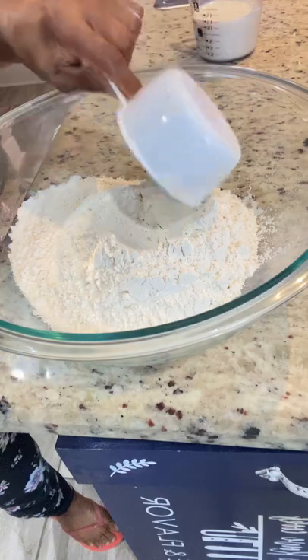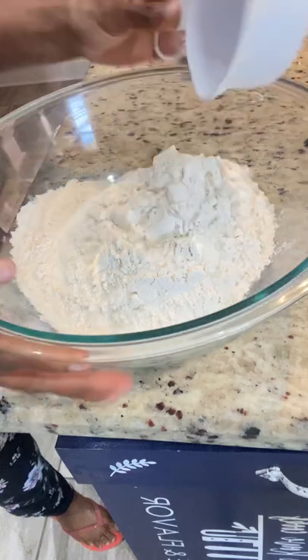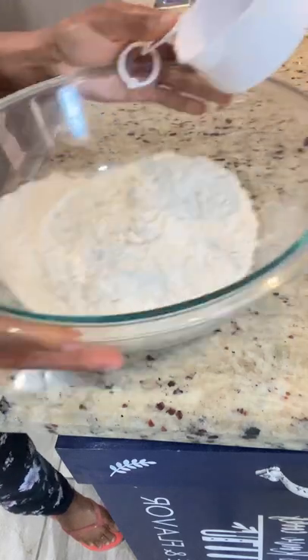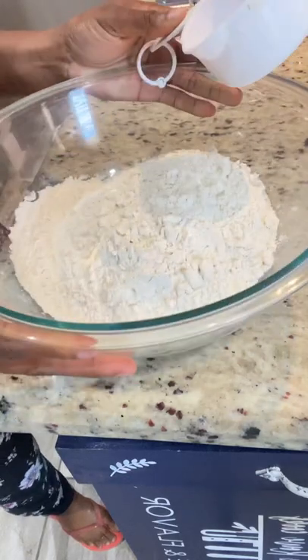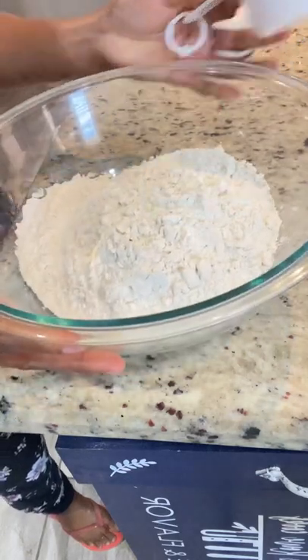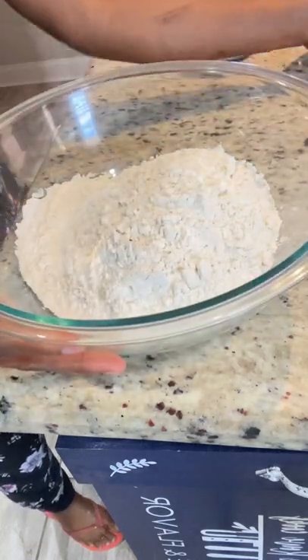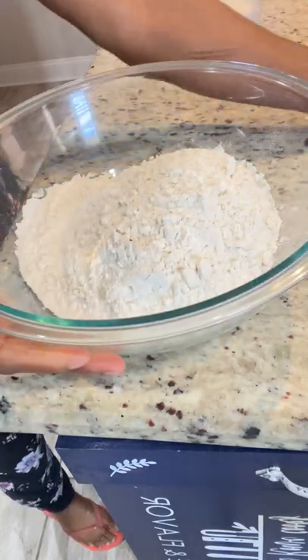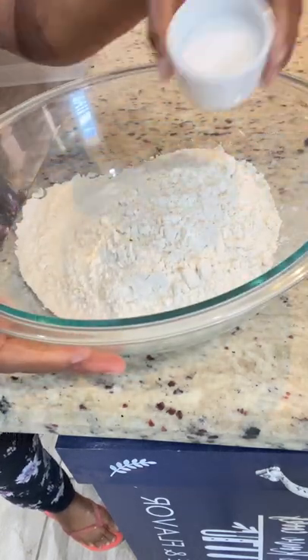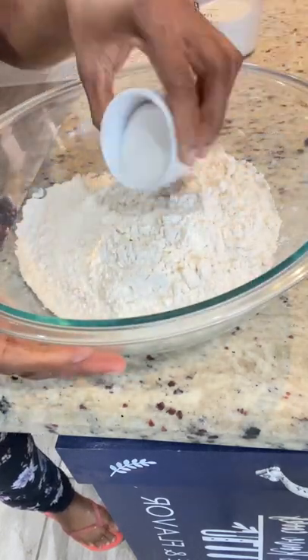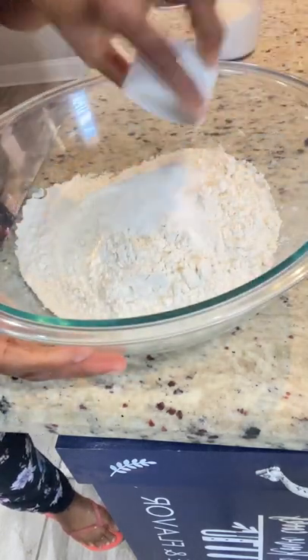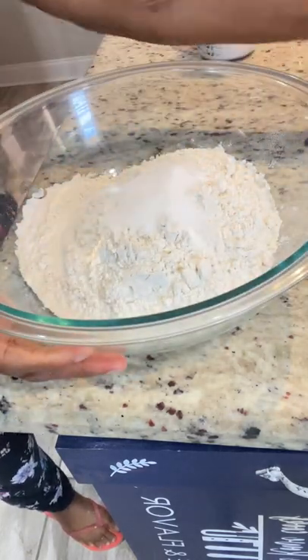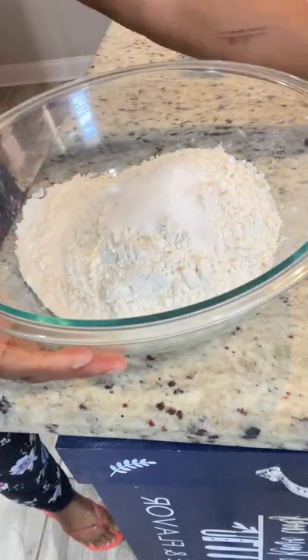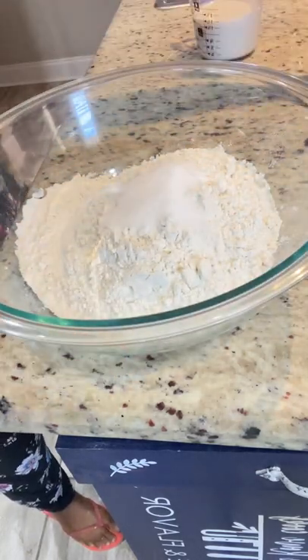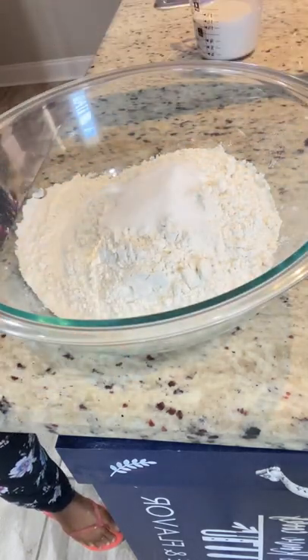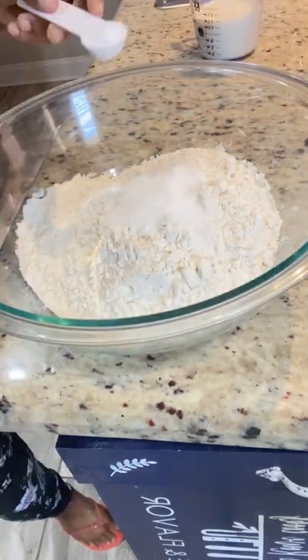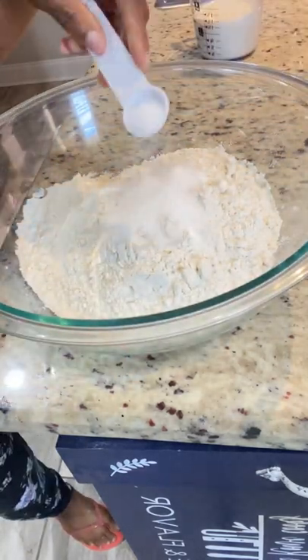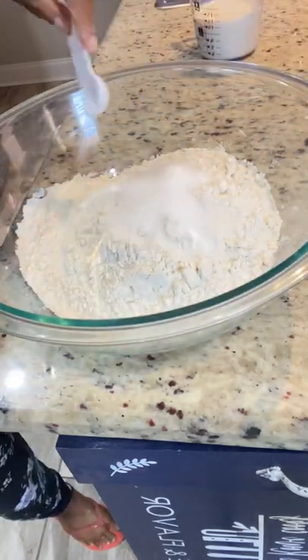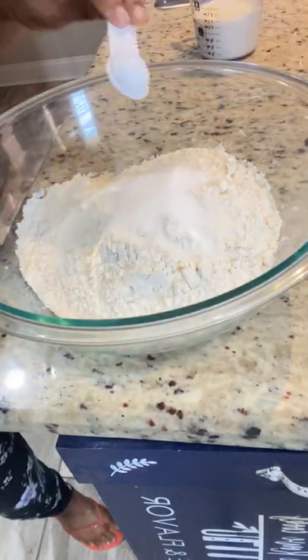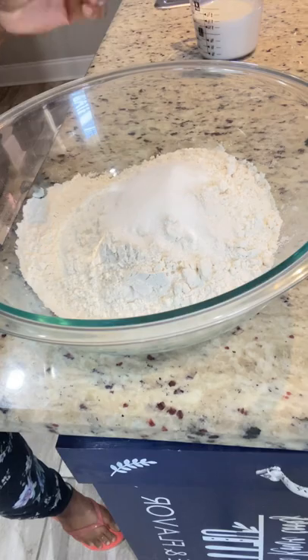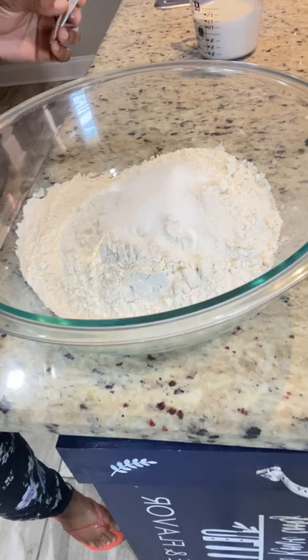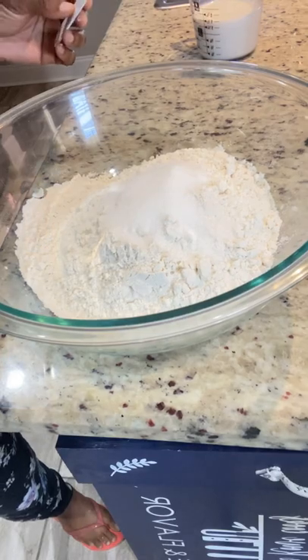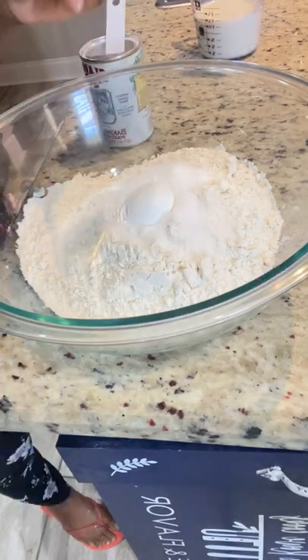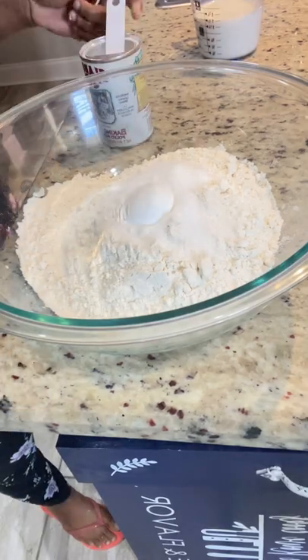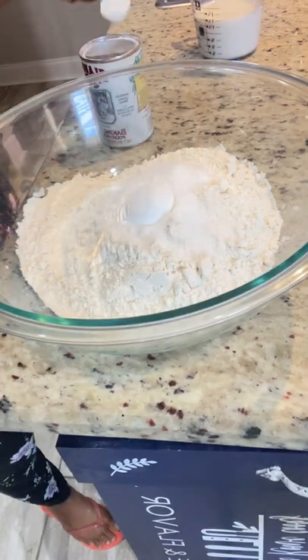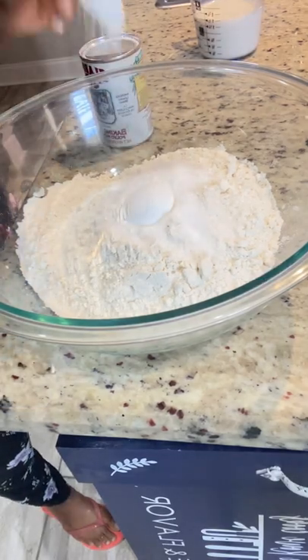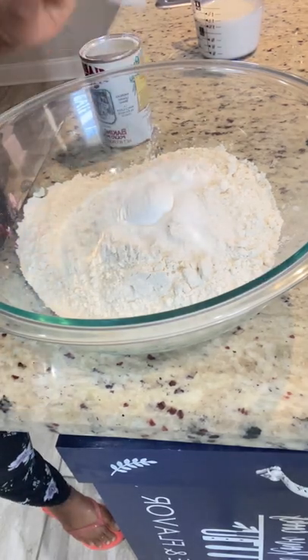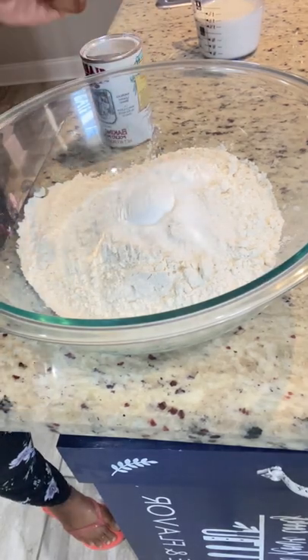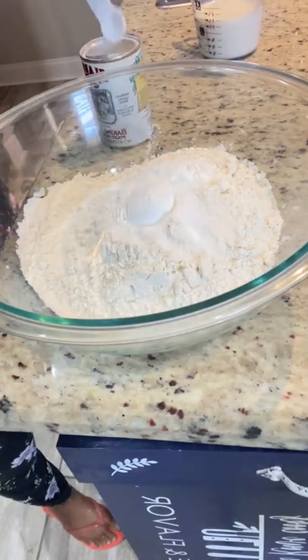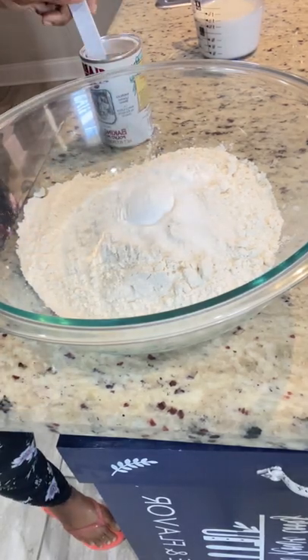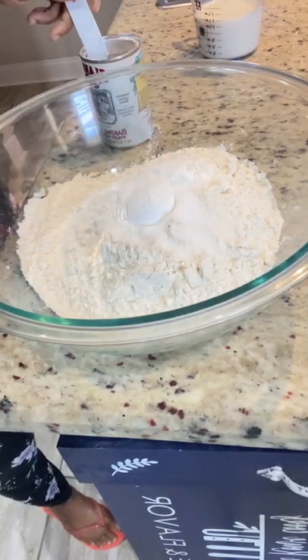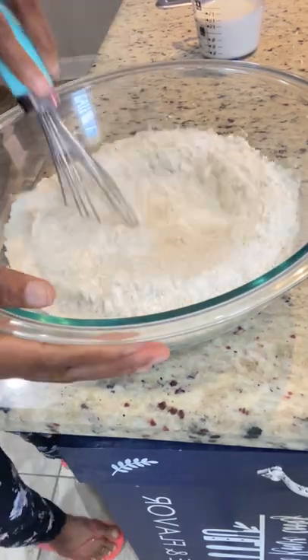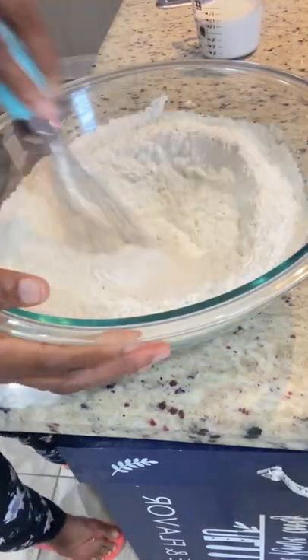I'm starting off with four cups of all-purpose flour, one tablespoon and a half of granulated sugar, a teaspoon of salt, and a tablespoon and a half of baking powder.